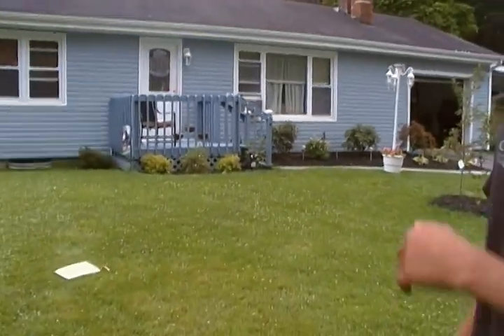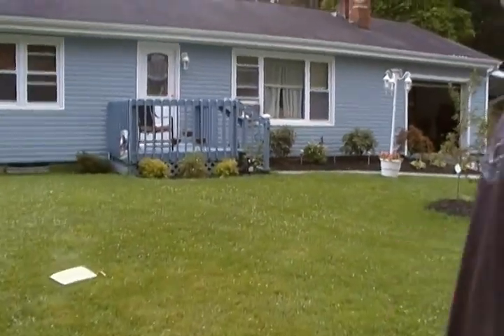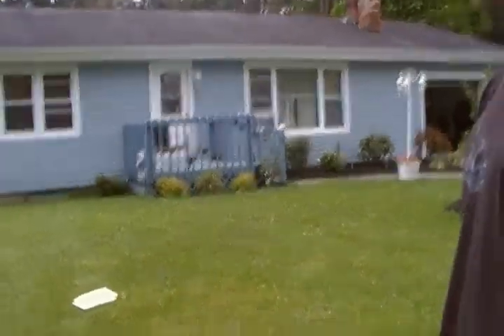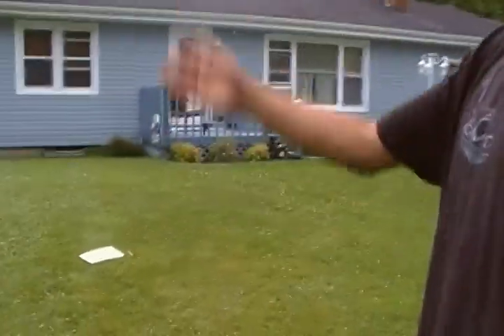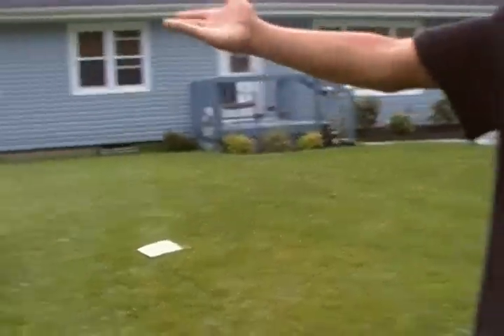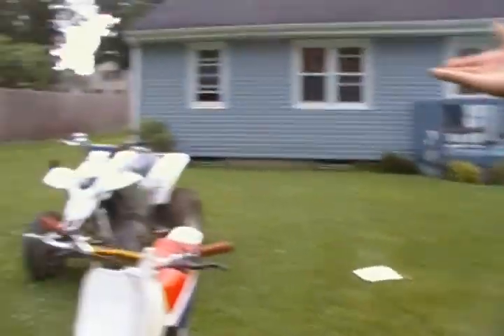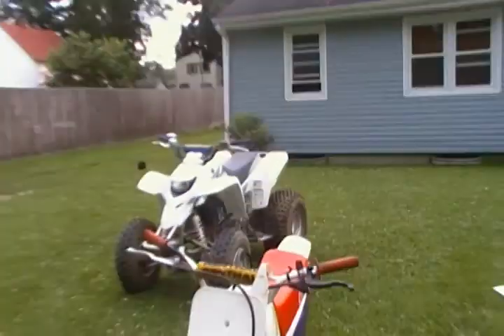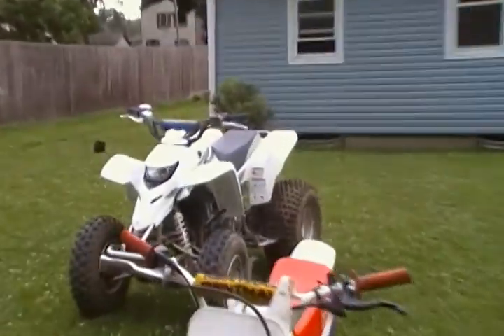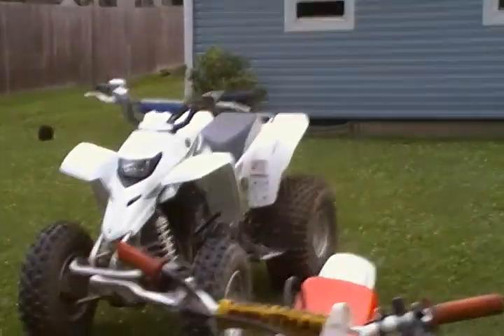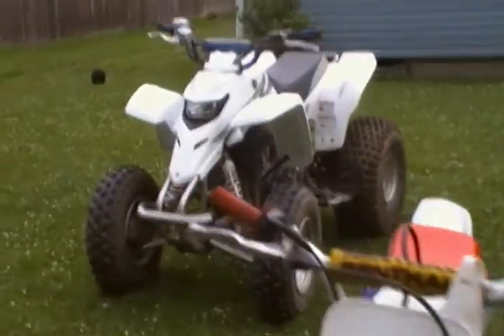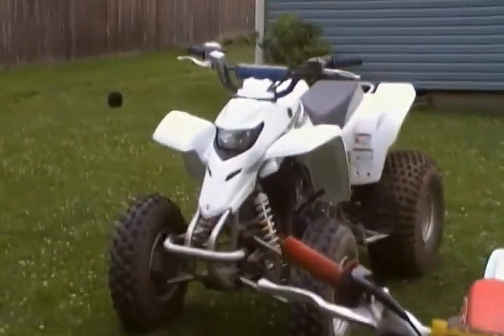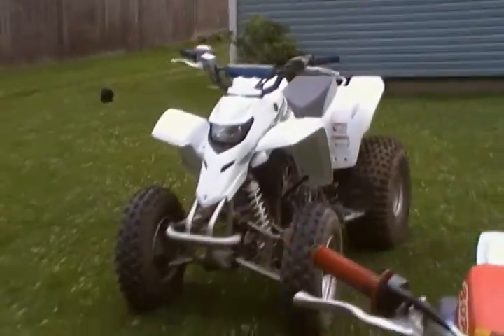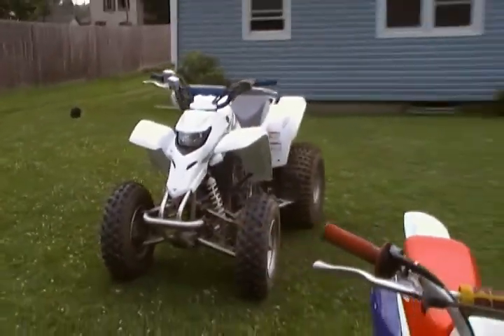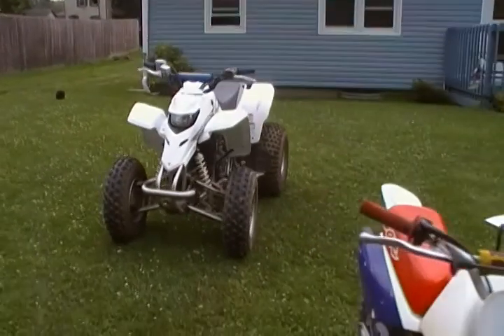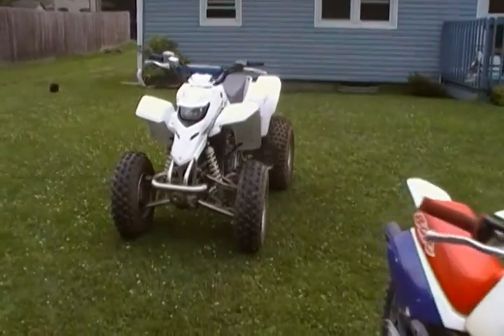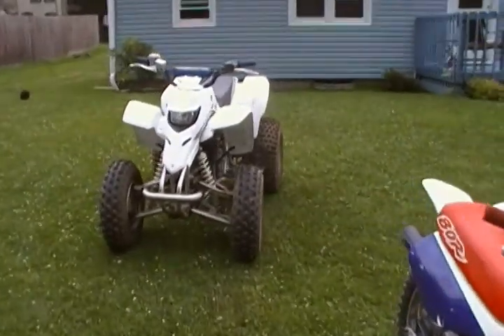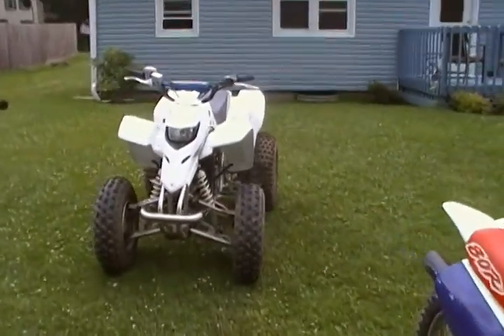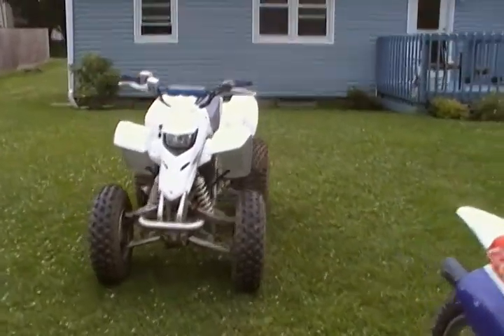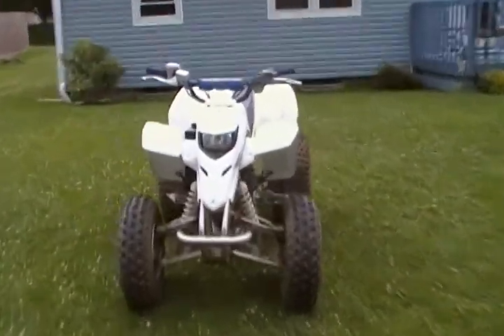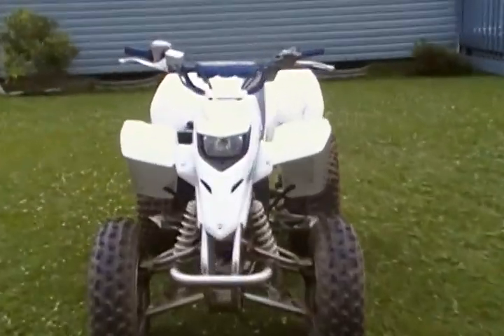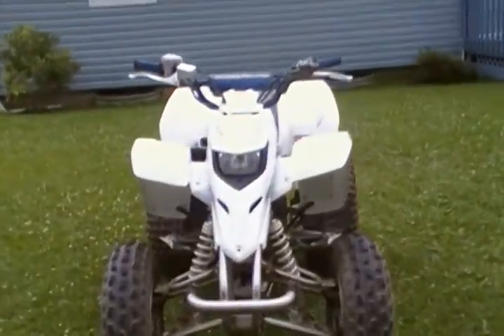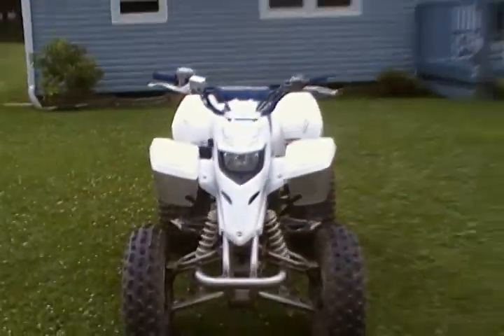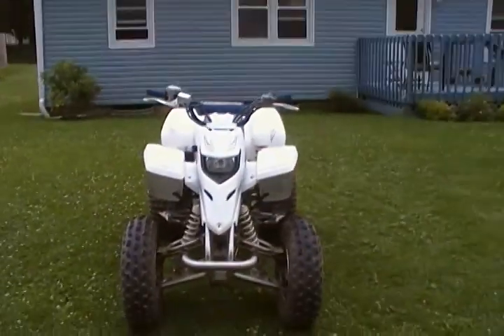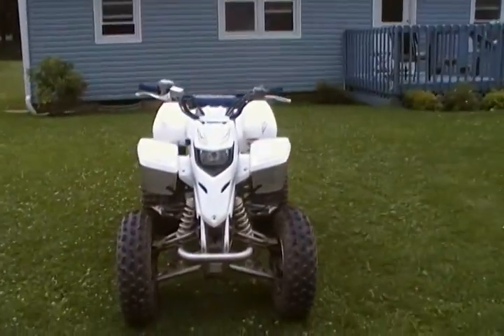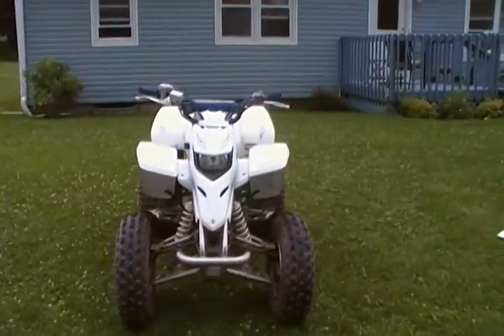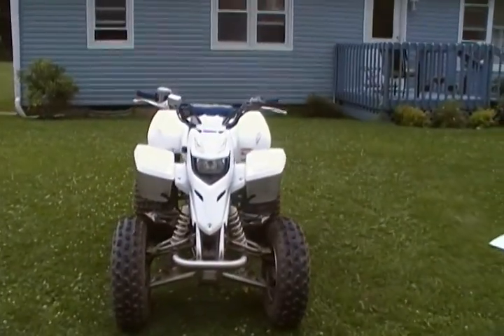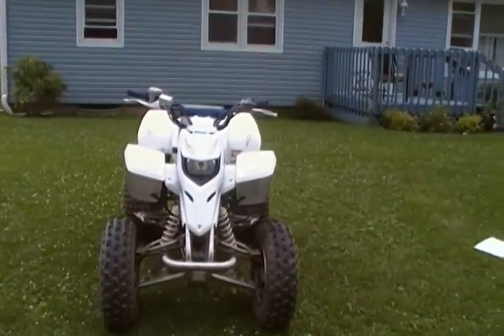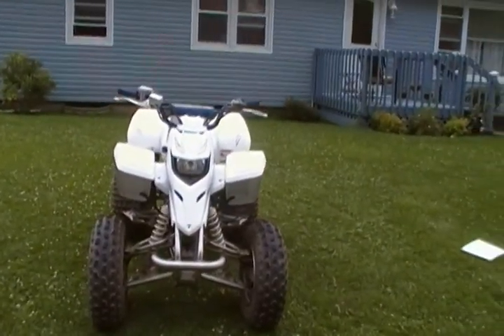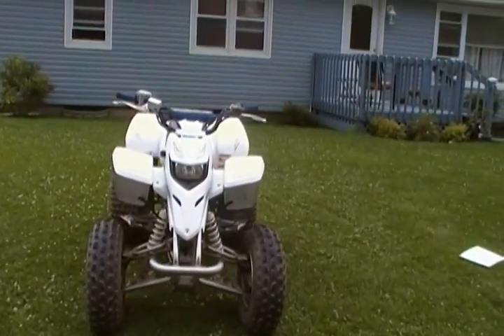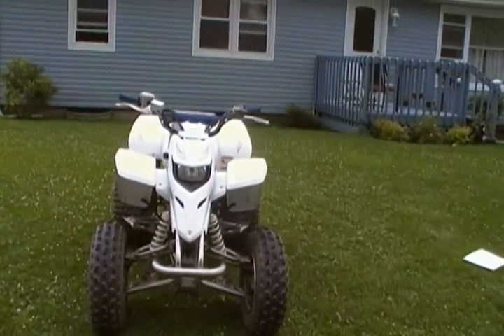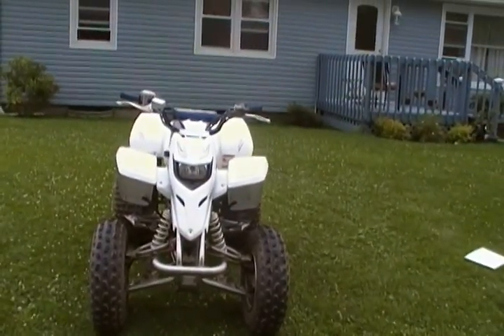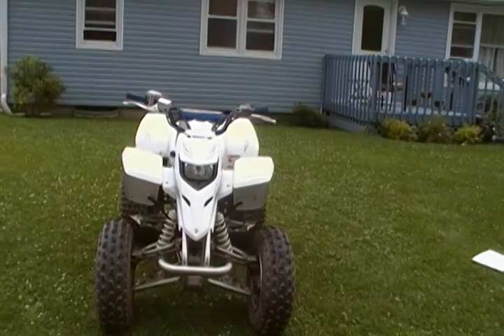Also for sale is that Yamaha Blaster. Look in the description, there's going to be a link for it. It's a great running bike — you're going to love it if you buy it.